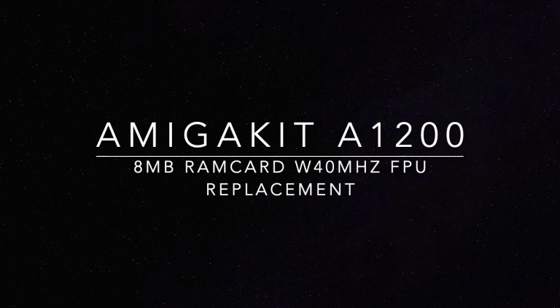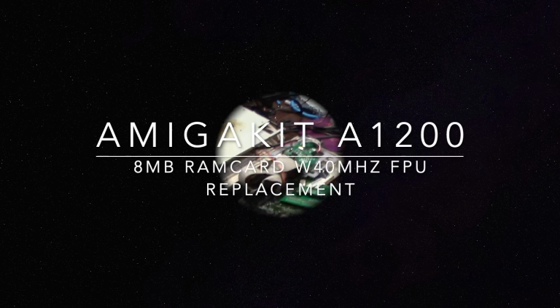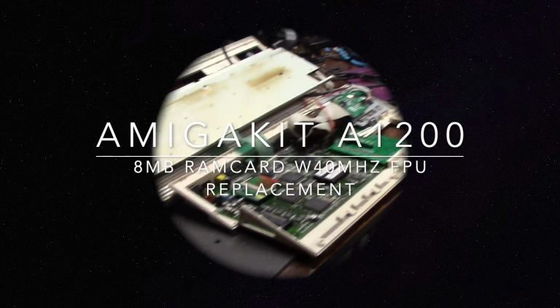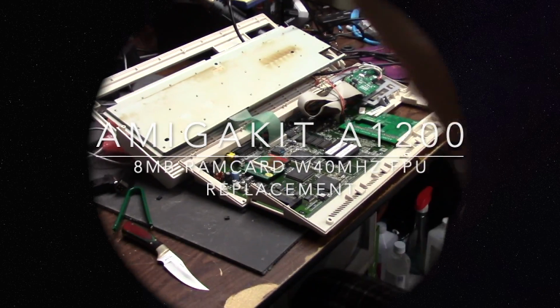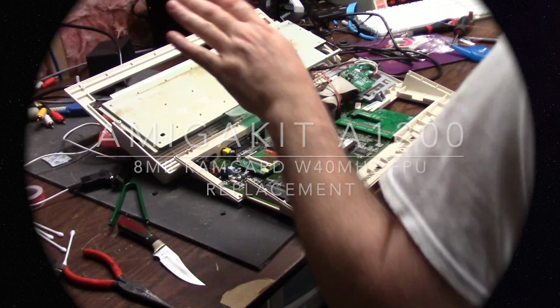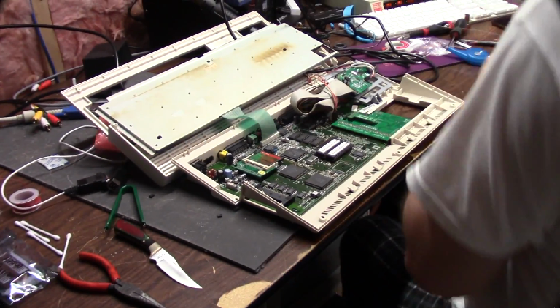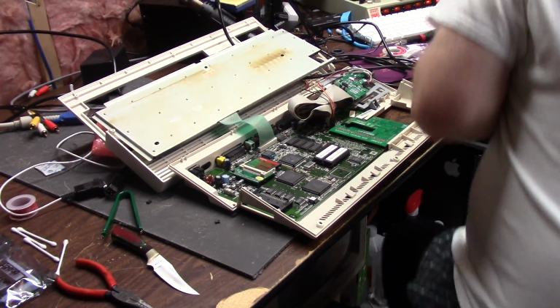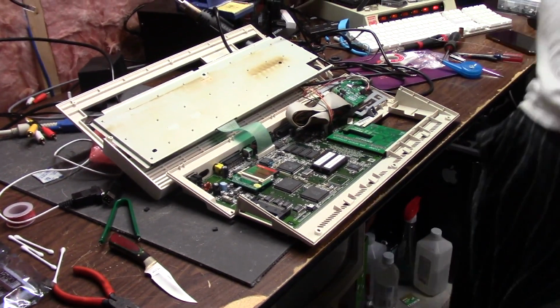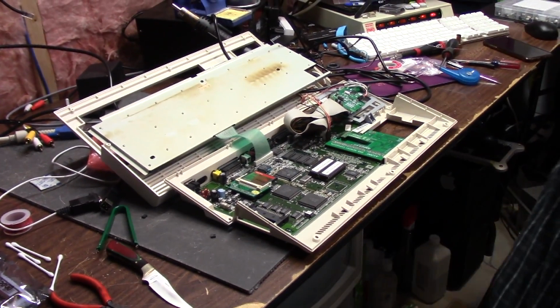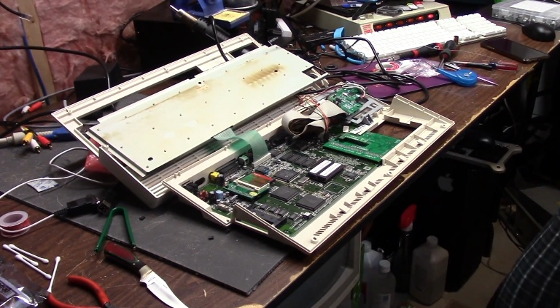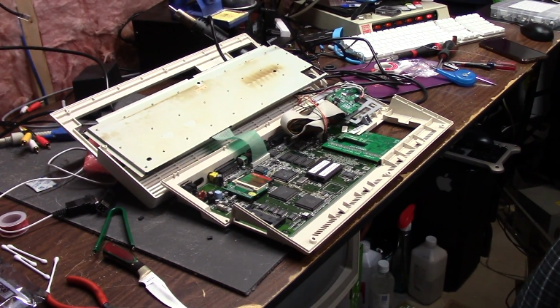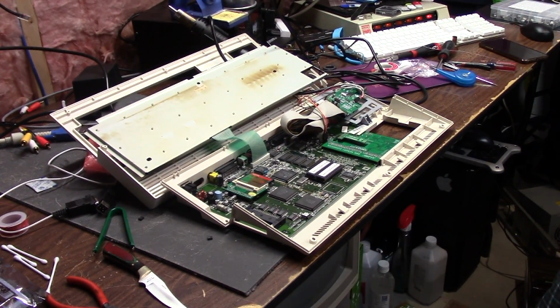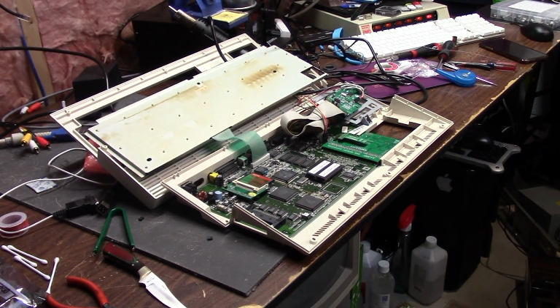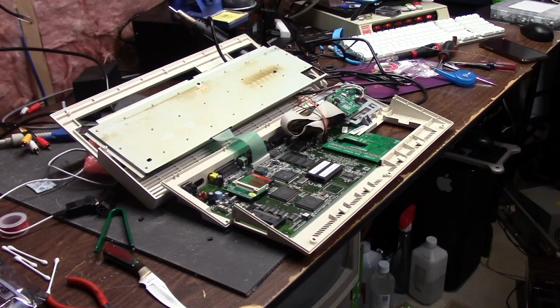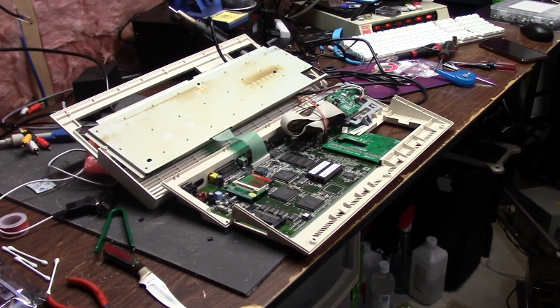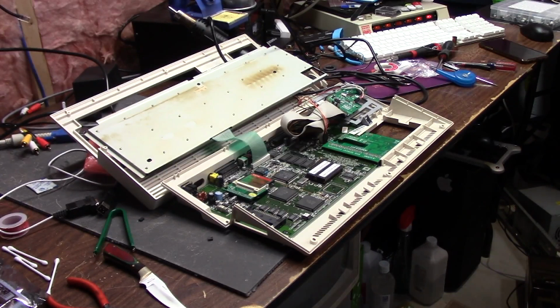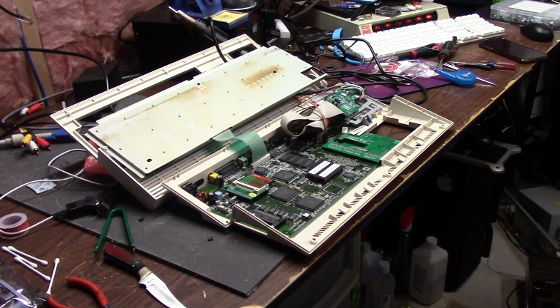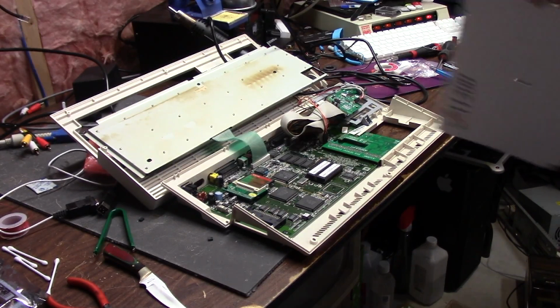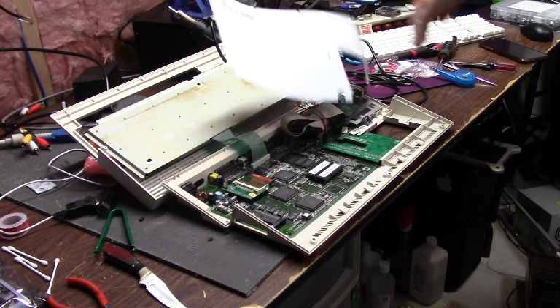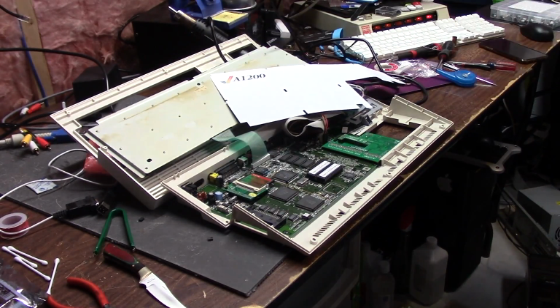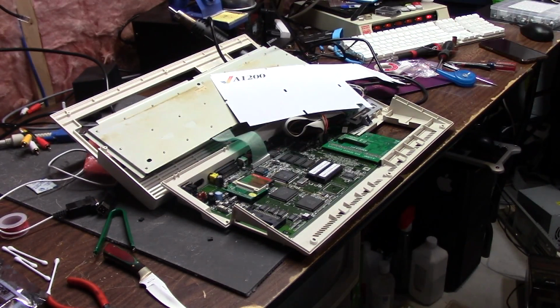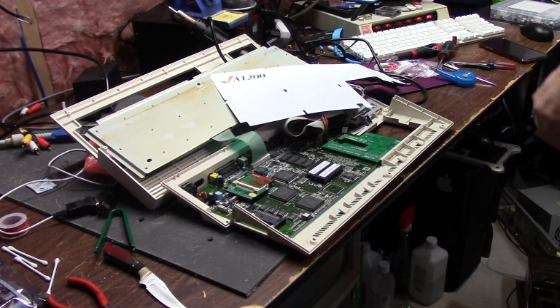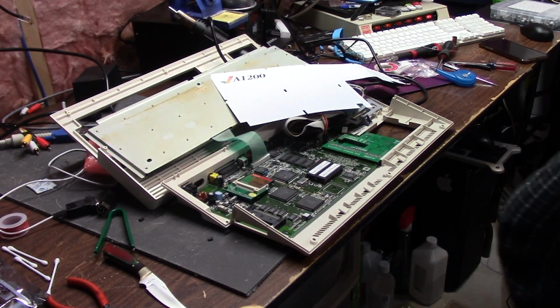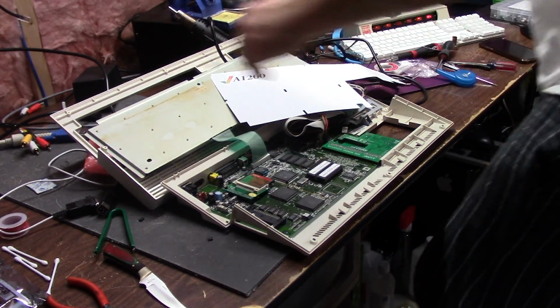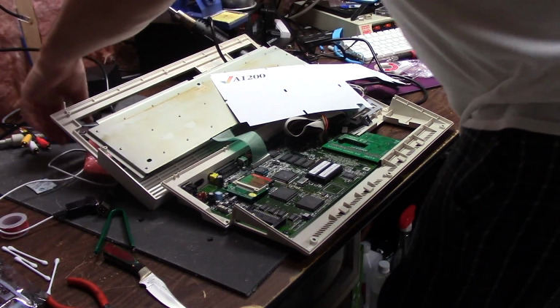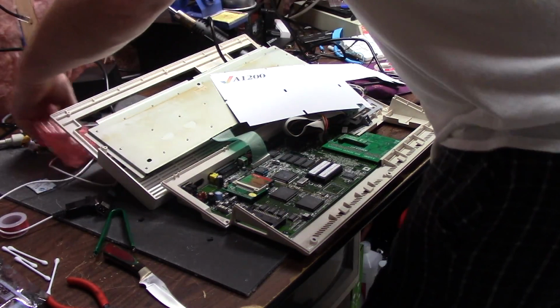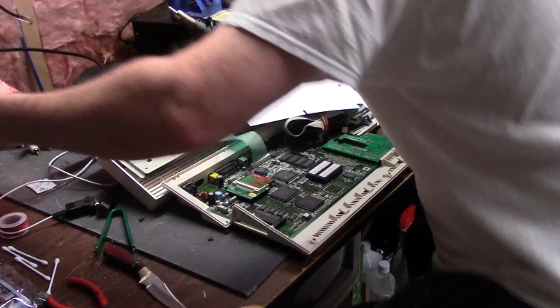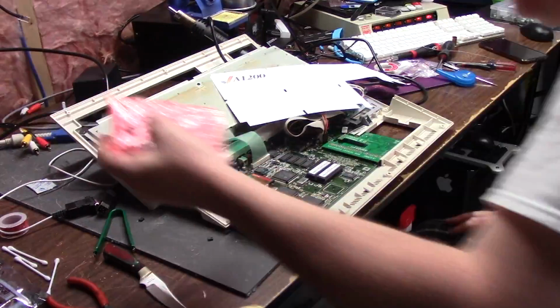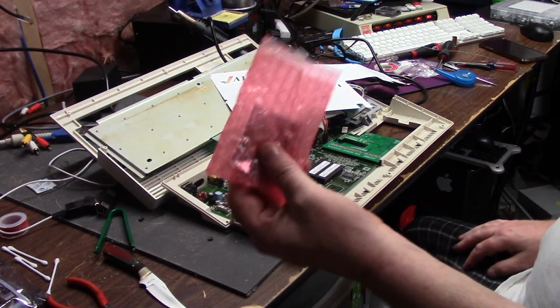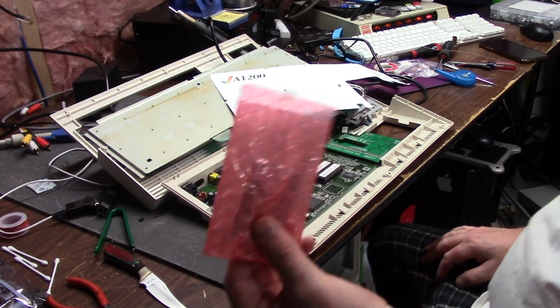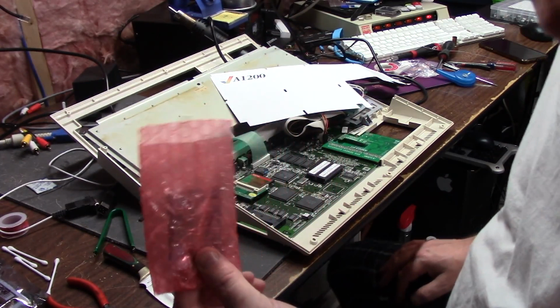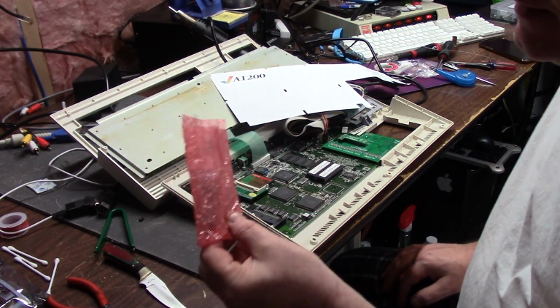Hello everybody, it's Chris. I needed a mental health break from project four thousand because it's driving me absolutely insane, so I thought I would do a quick update on this.